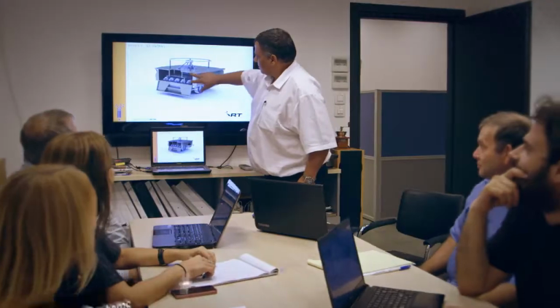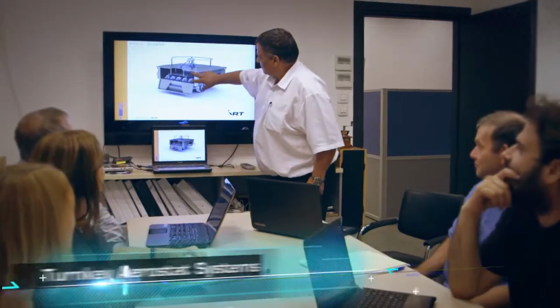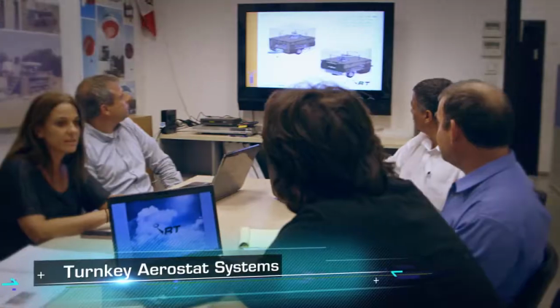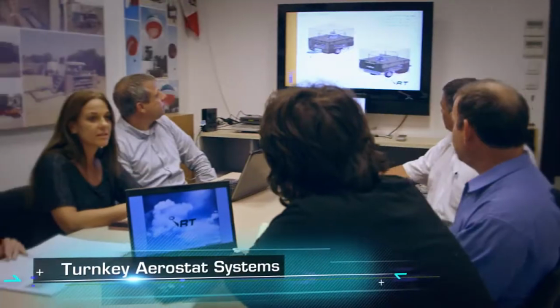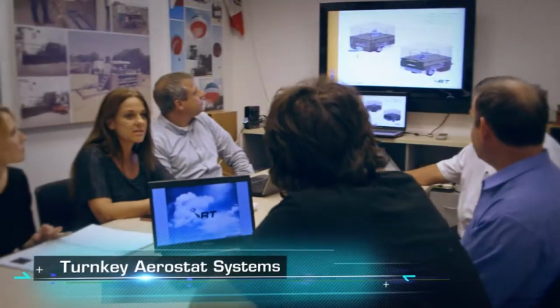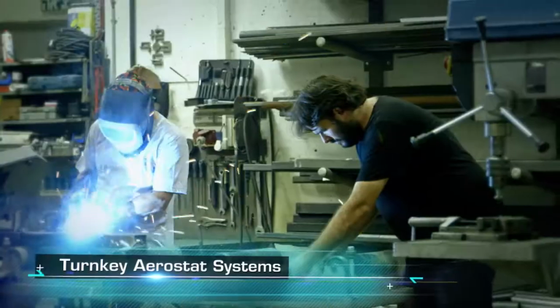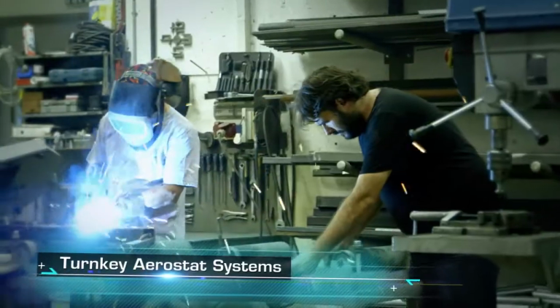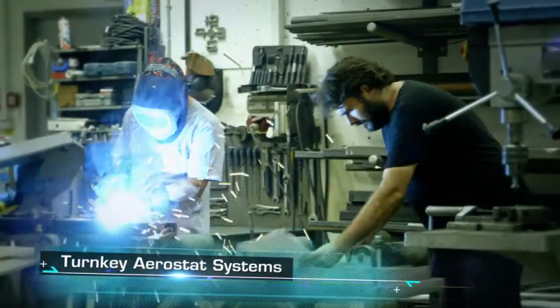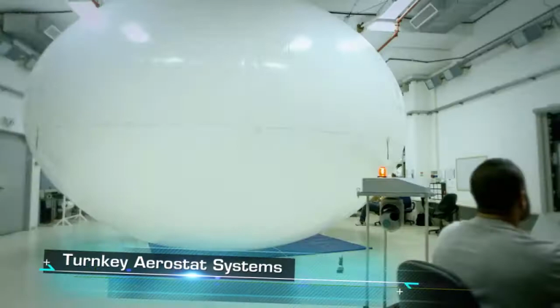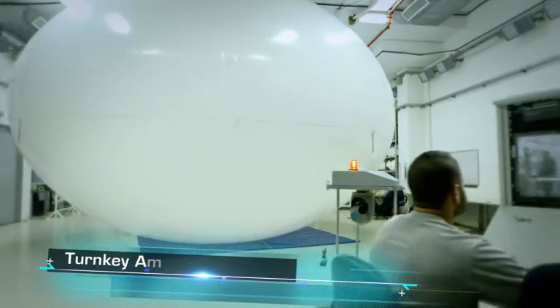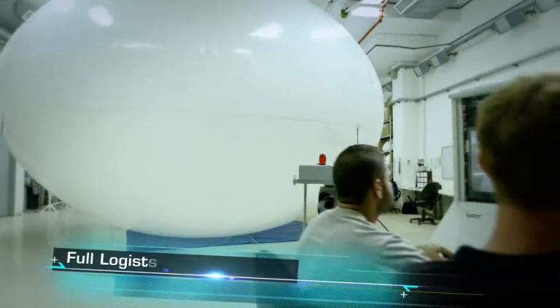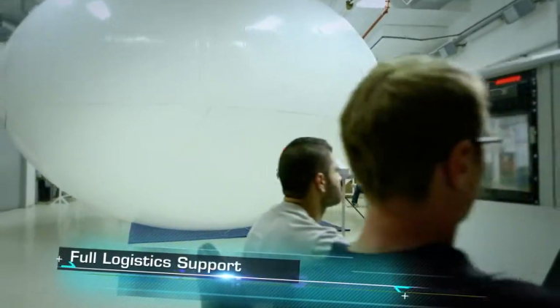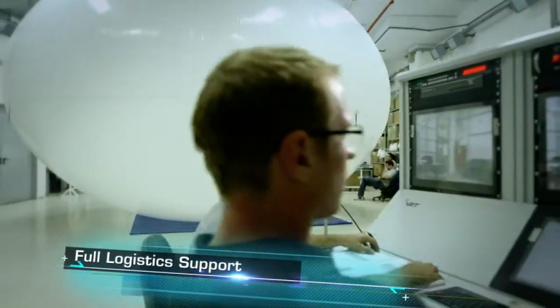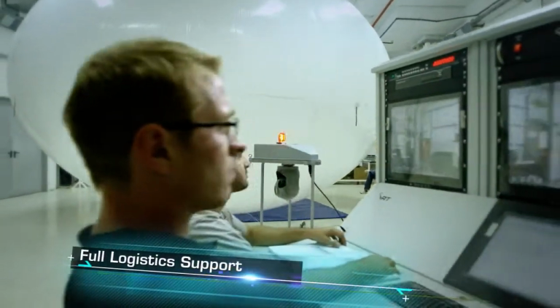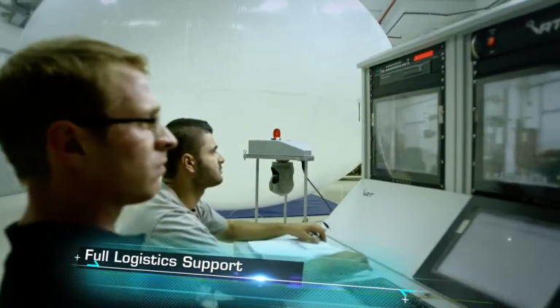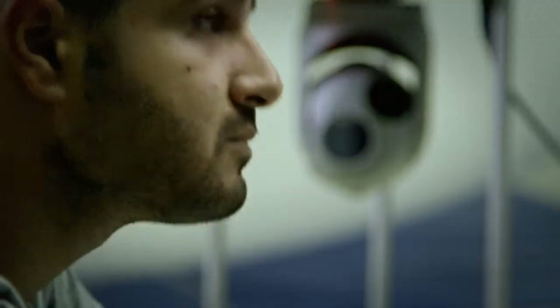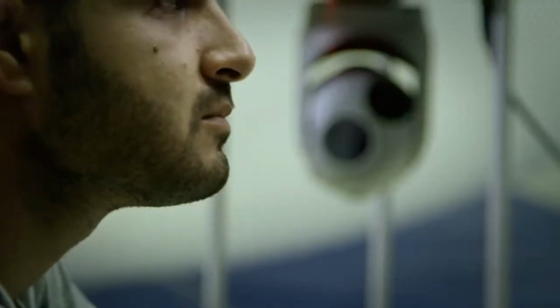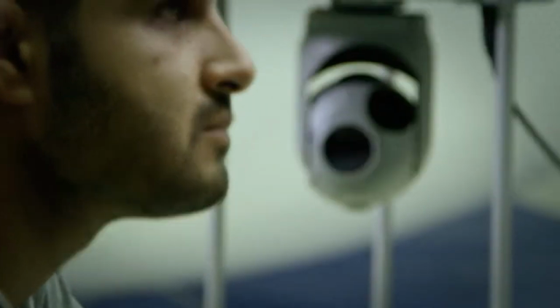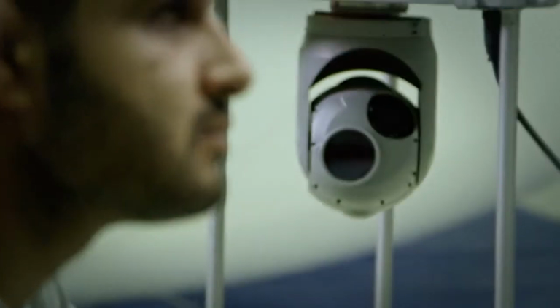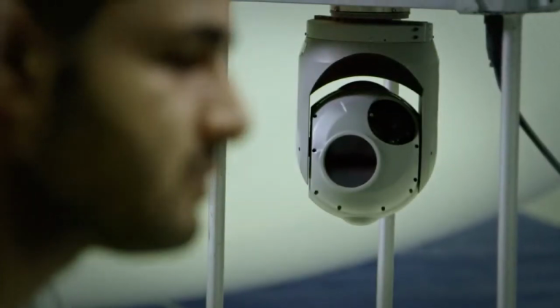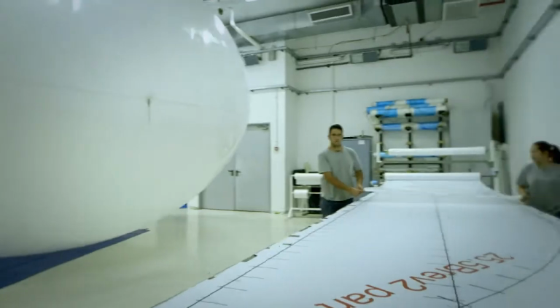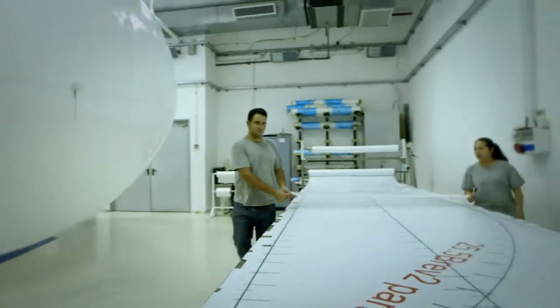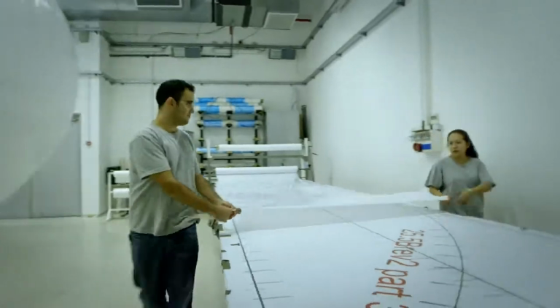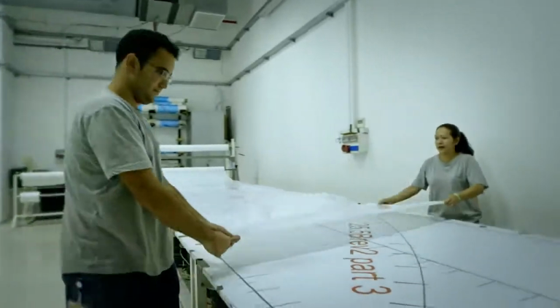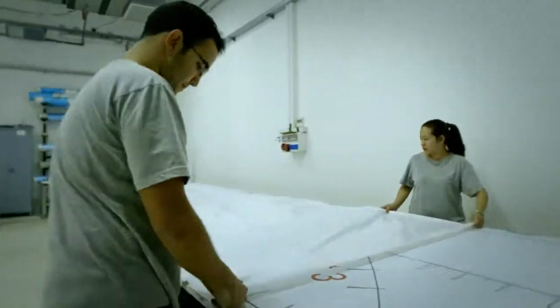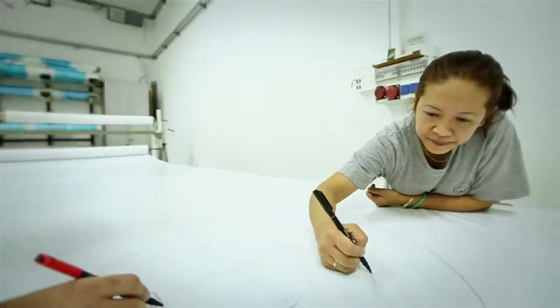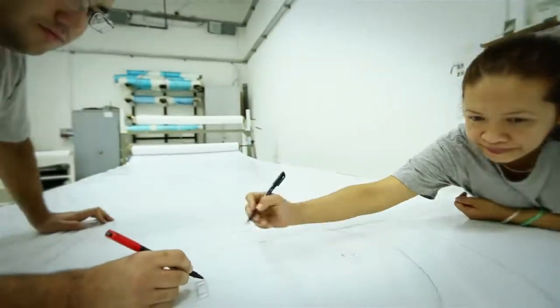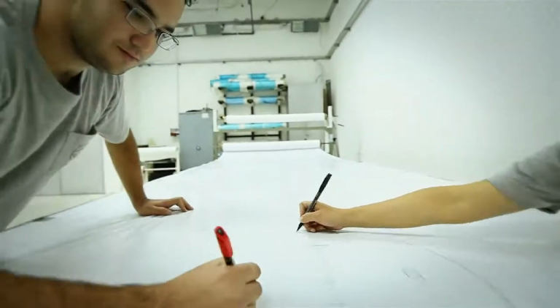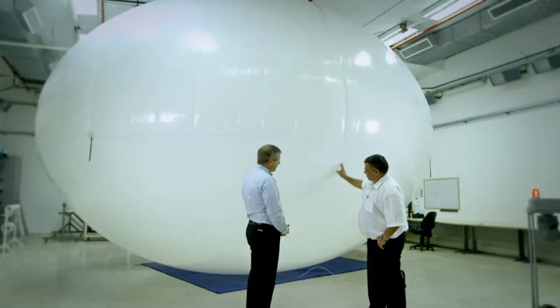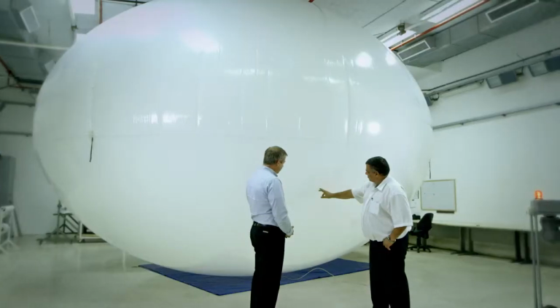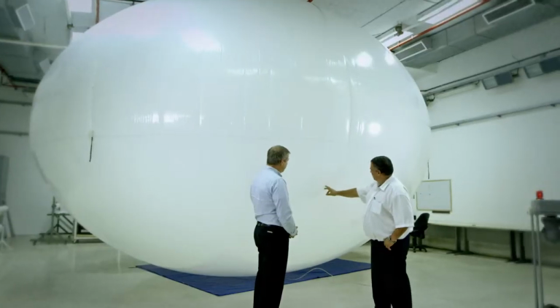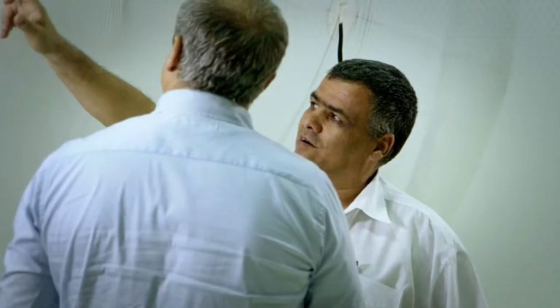RT delivers complete turnkey aerostat systems with fully integrated logistic support programs and all equipment needed for successful deployment, as well as training, maintenance, and service support.